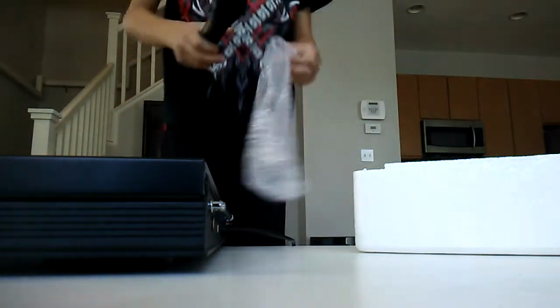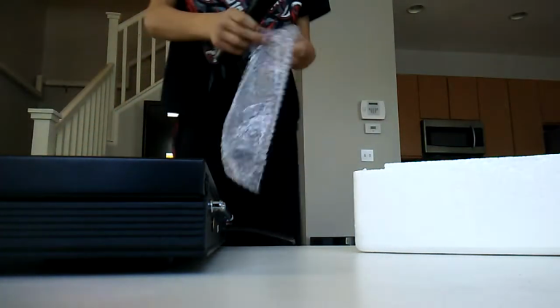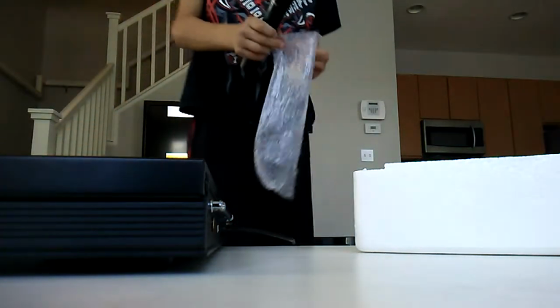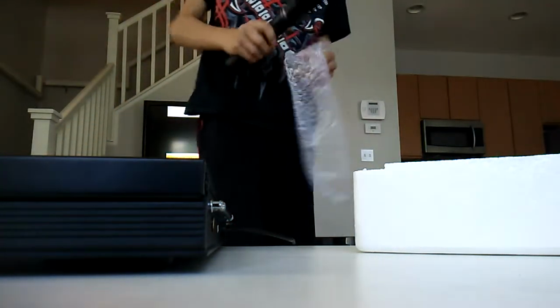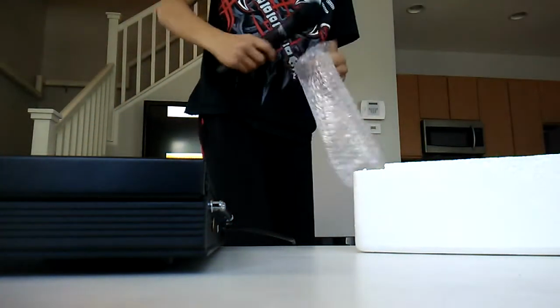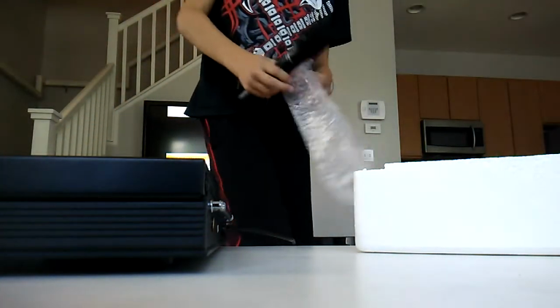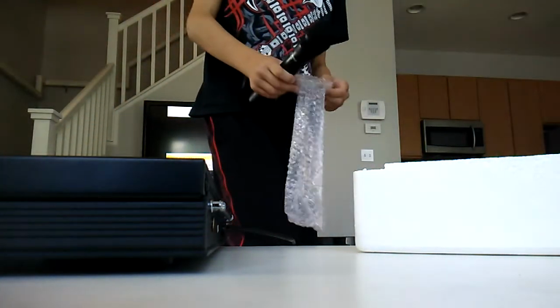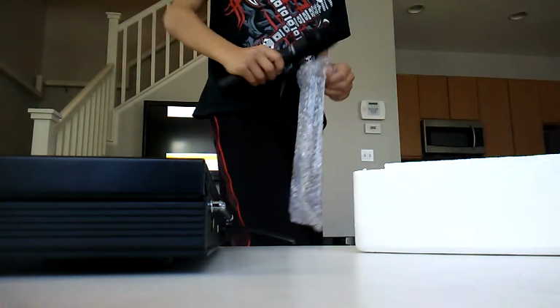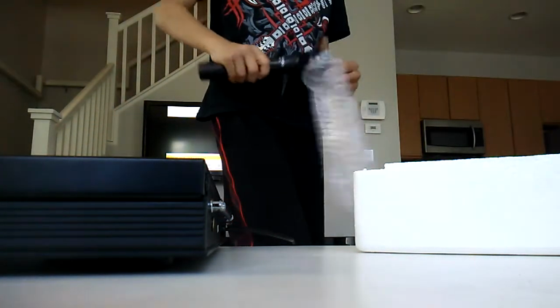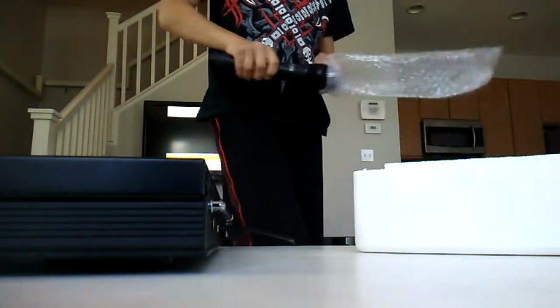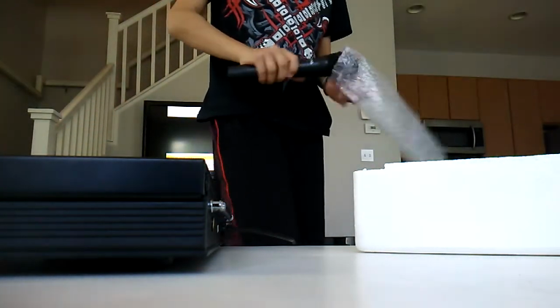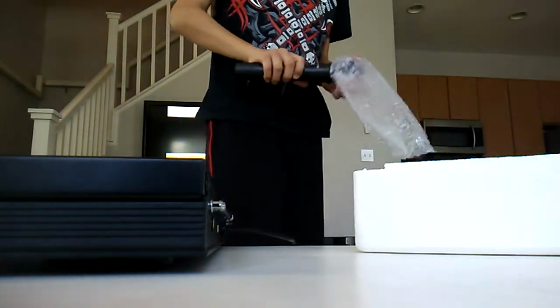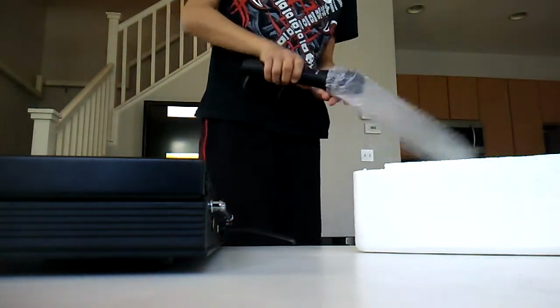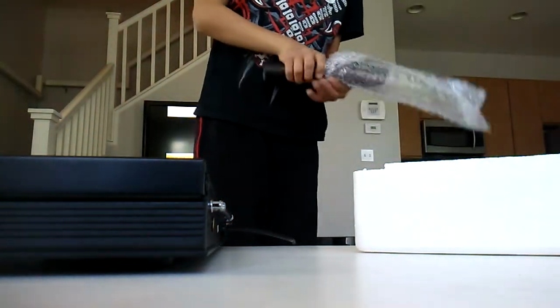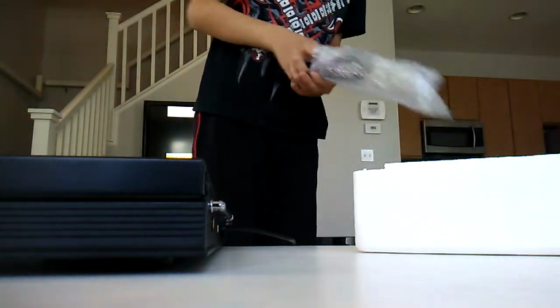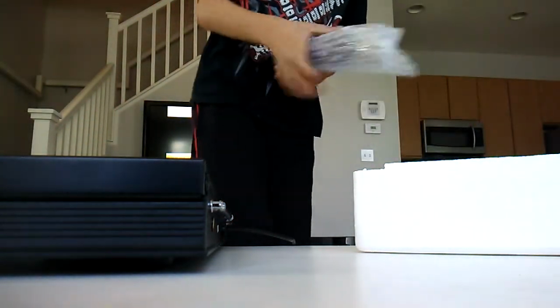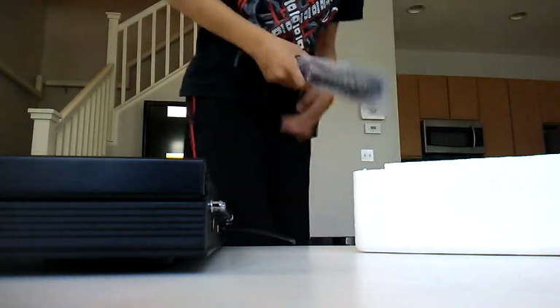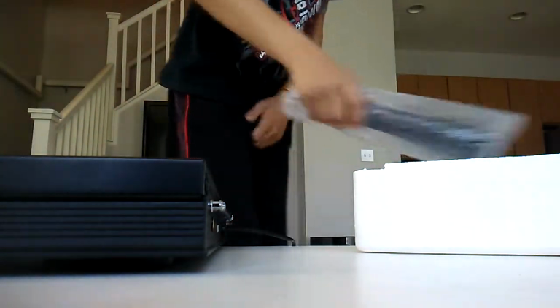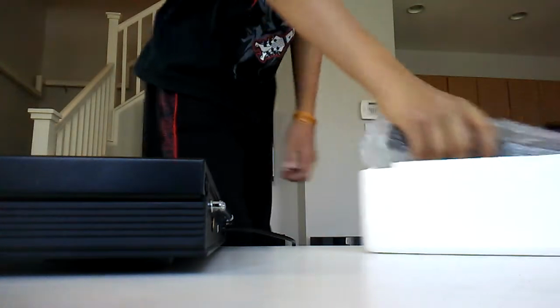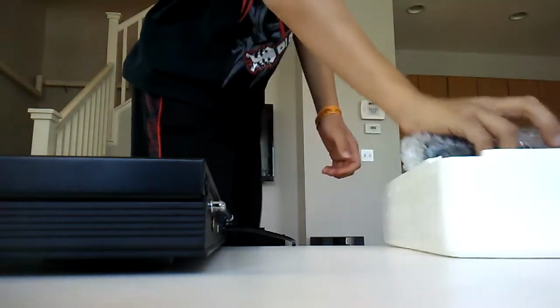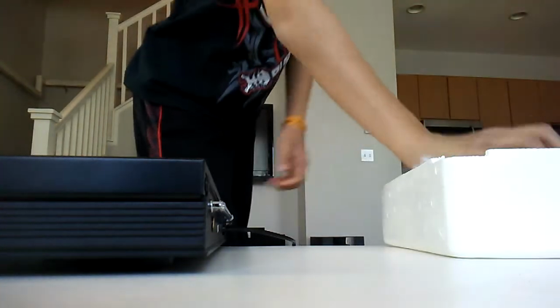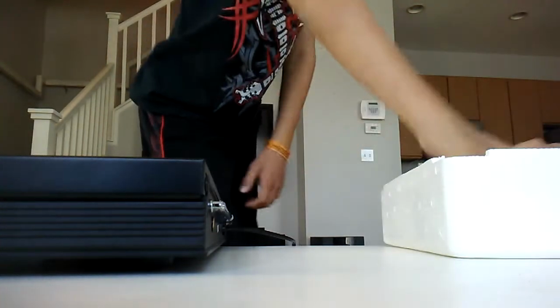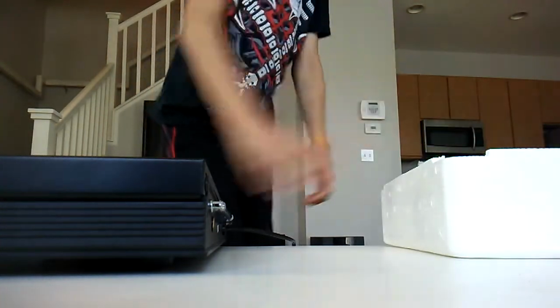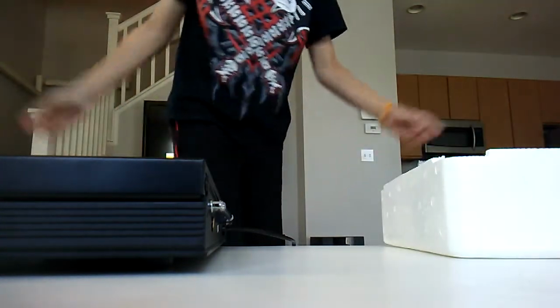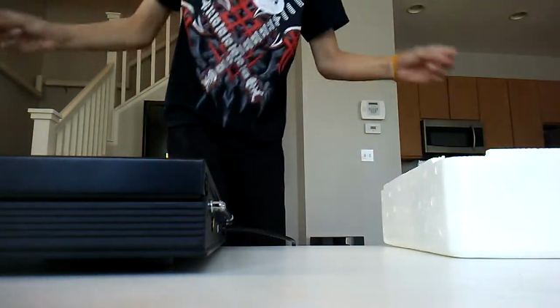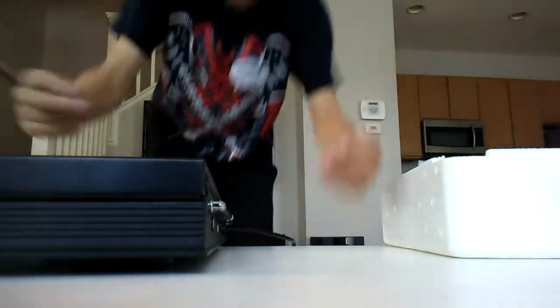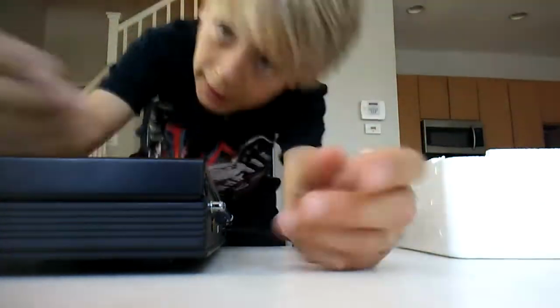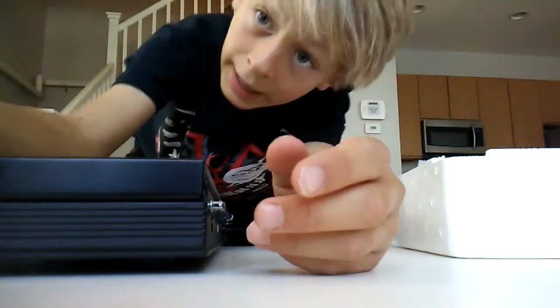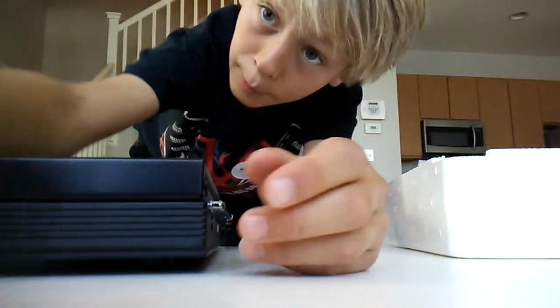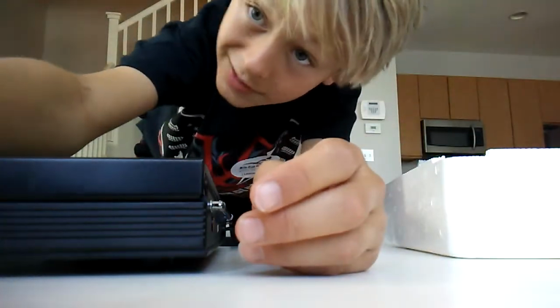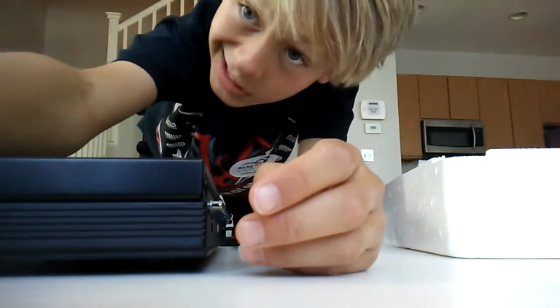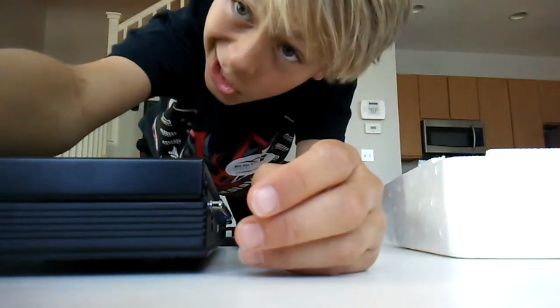It probably has a red one — yeah, red one. I will be right back guys, going to get my amp. See ya later.